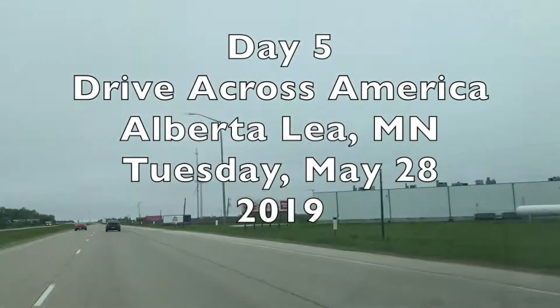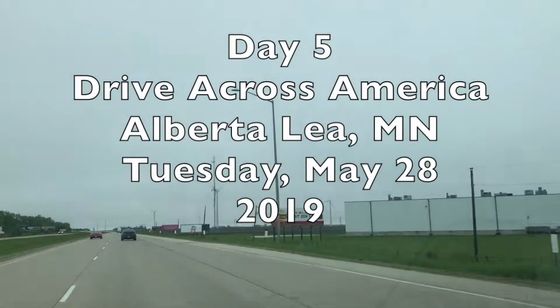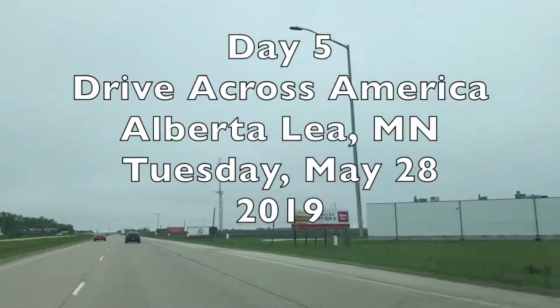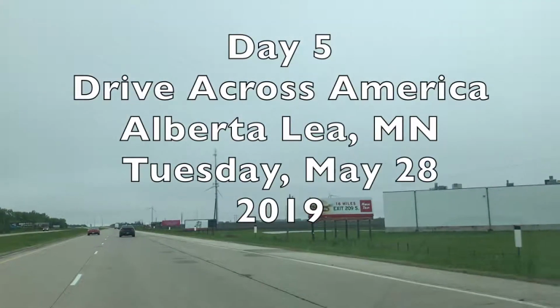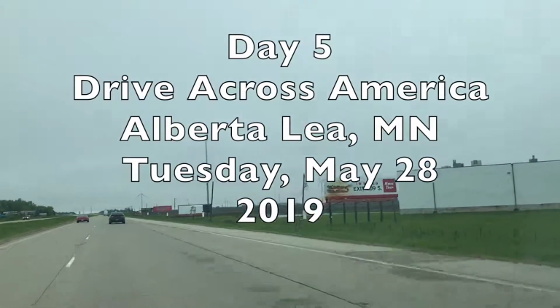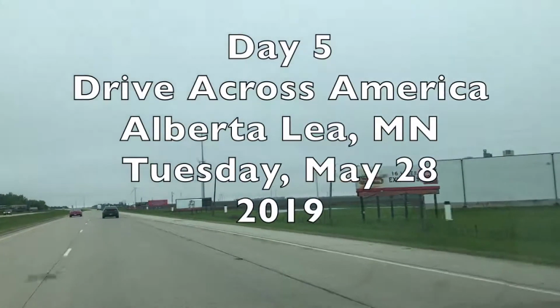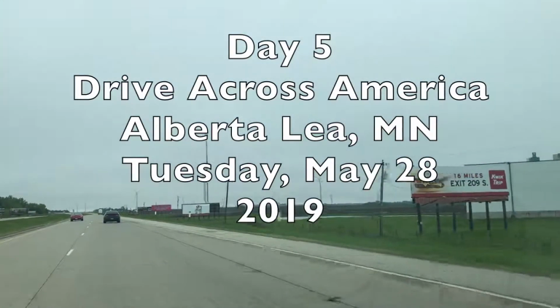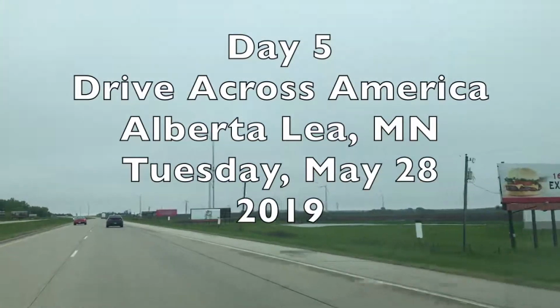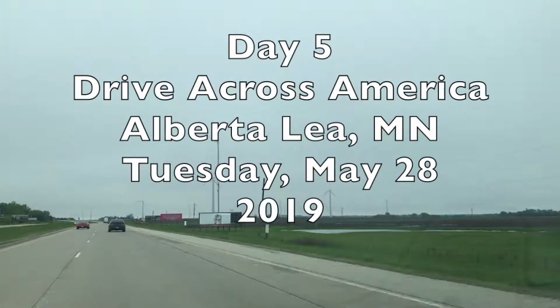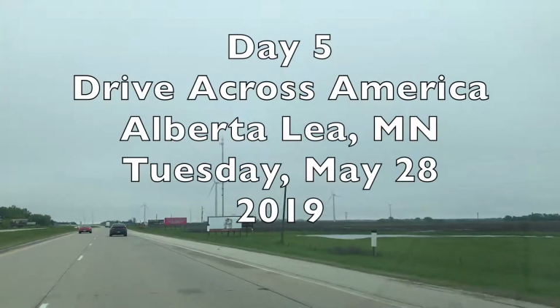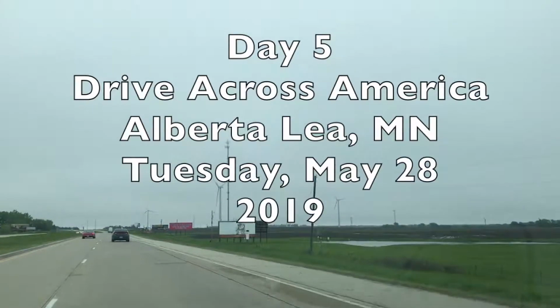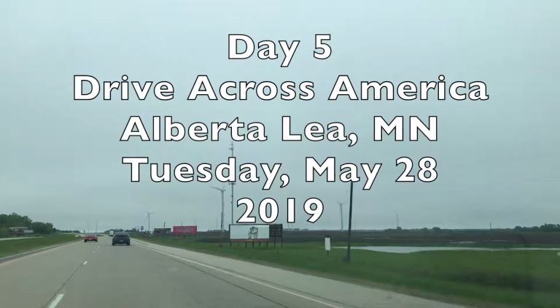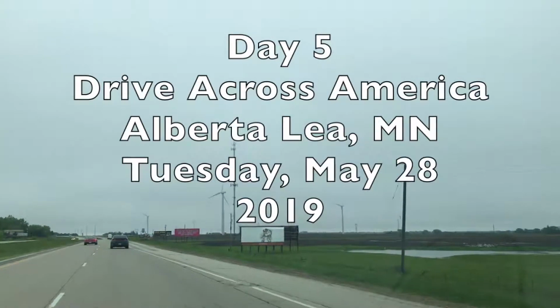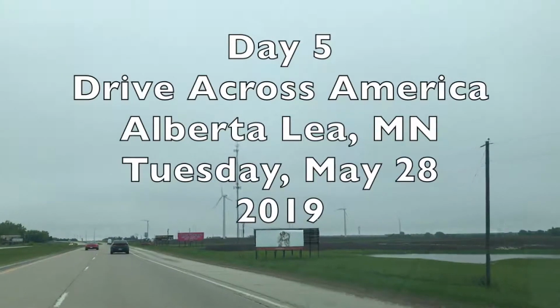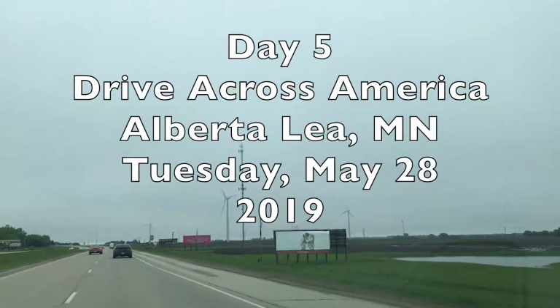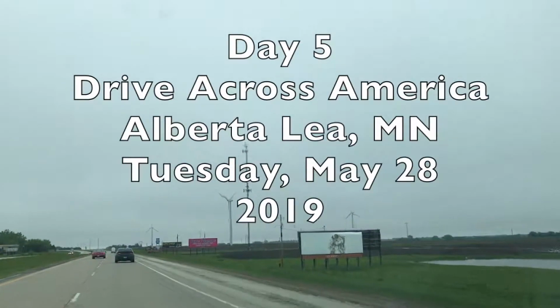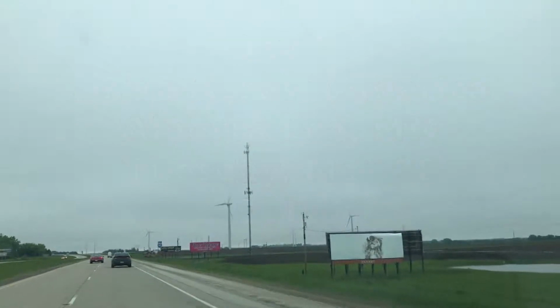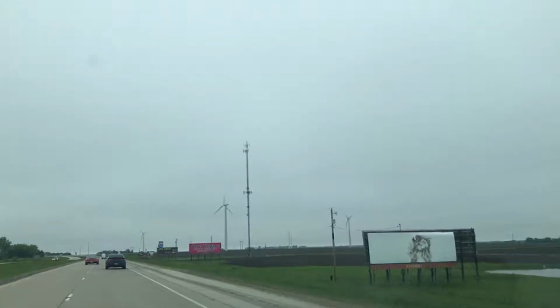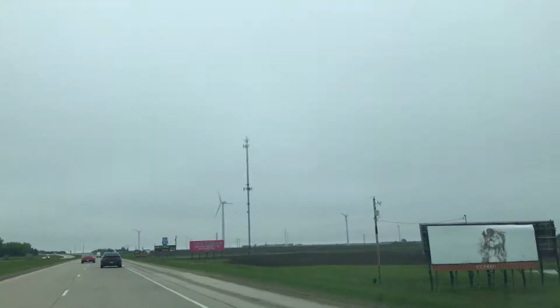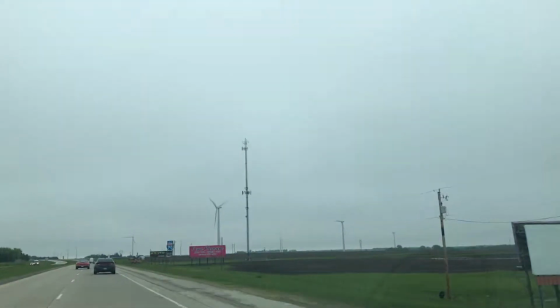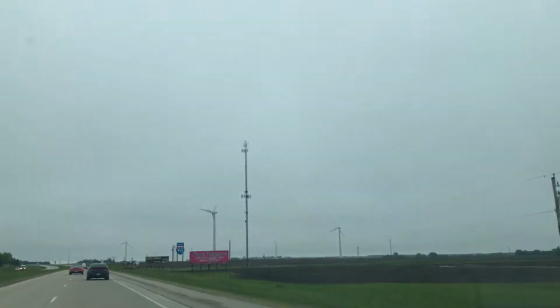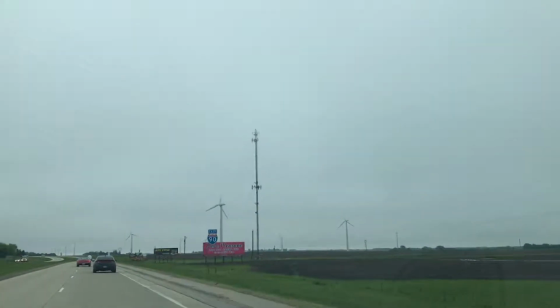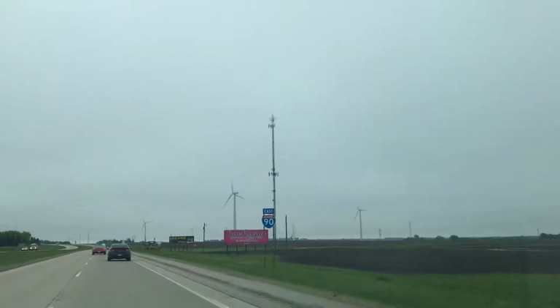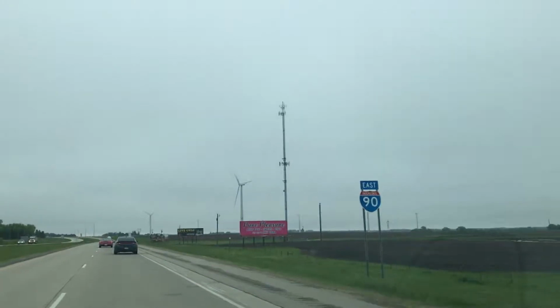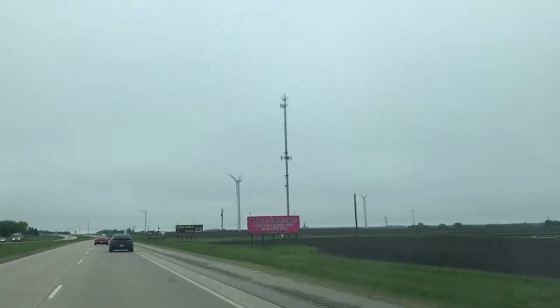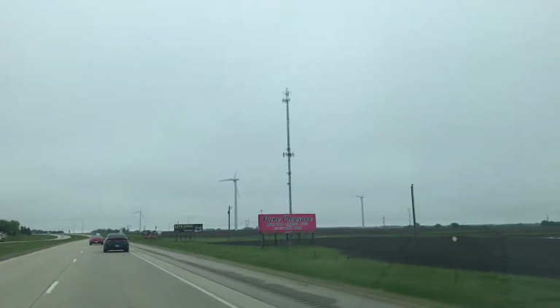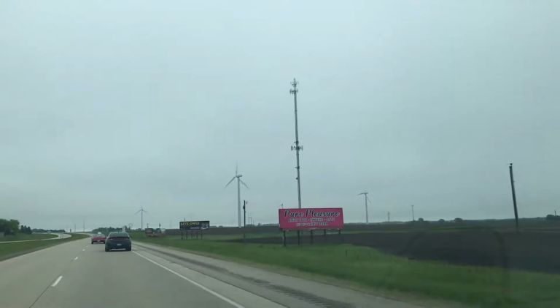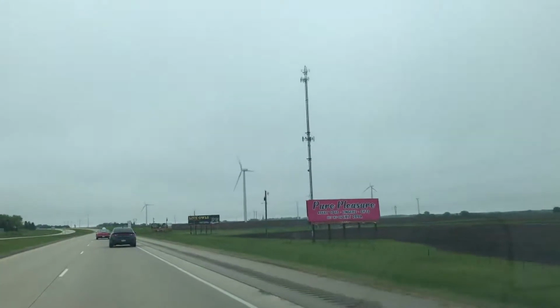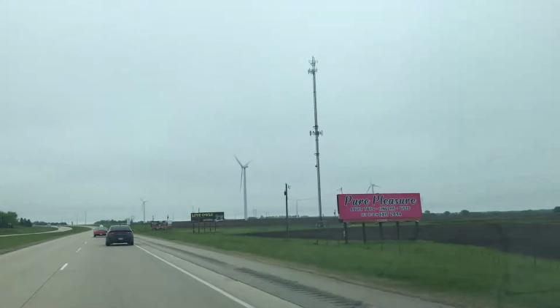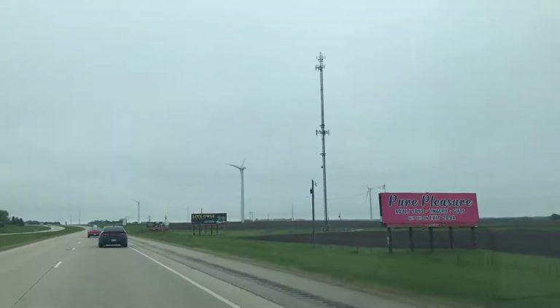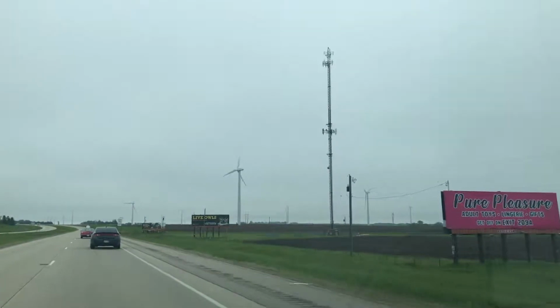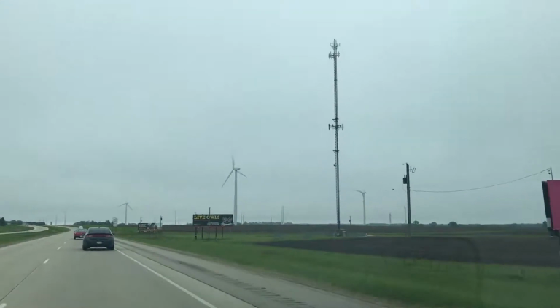So you can see the windmills there. The clouds are so low and the windmills are pretty high that the tops of the blades, when they hit the peak, are going through the clouds. You can kind of barely see it. Kind of cool.